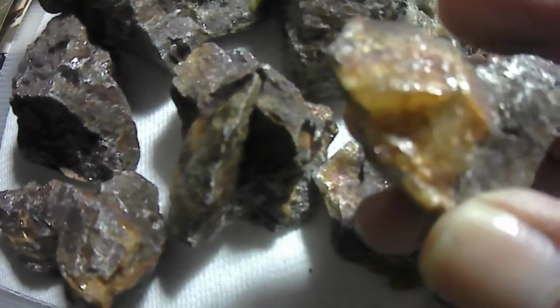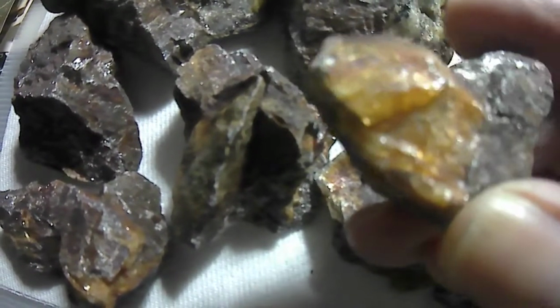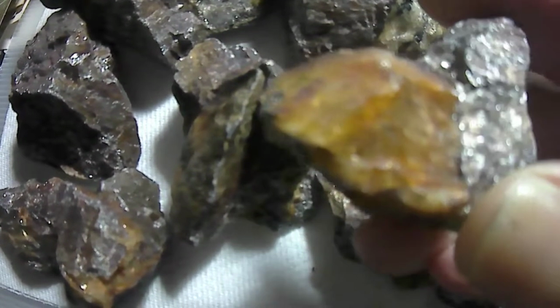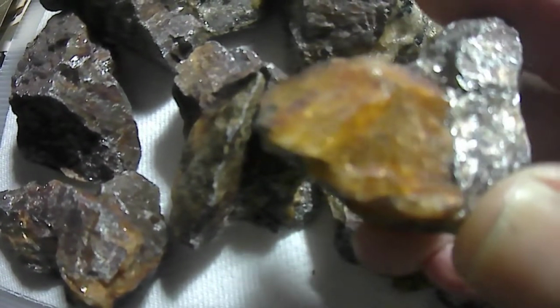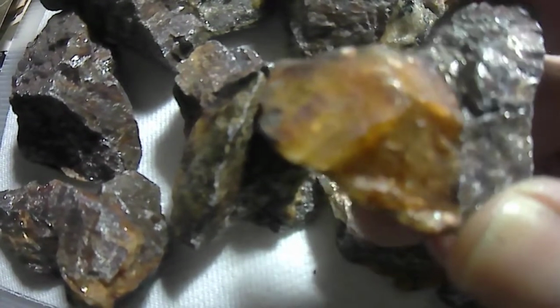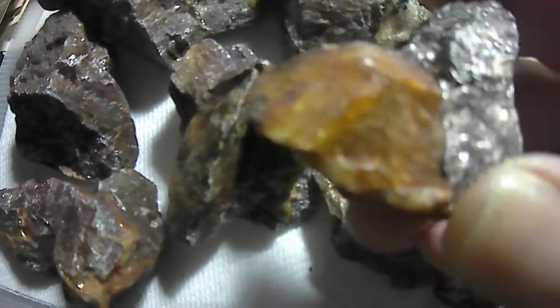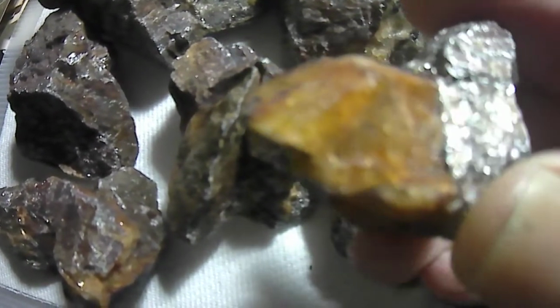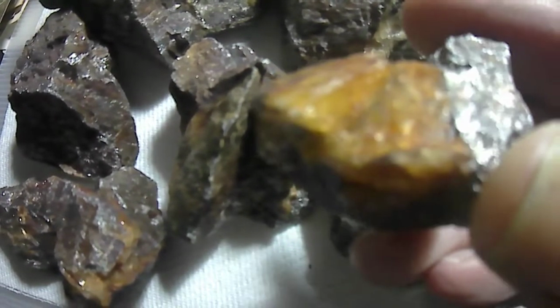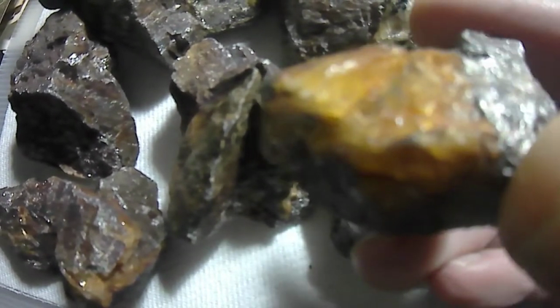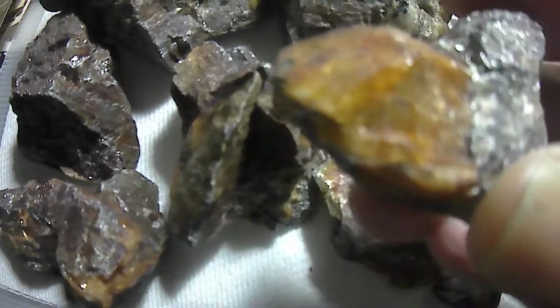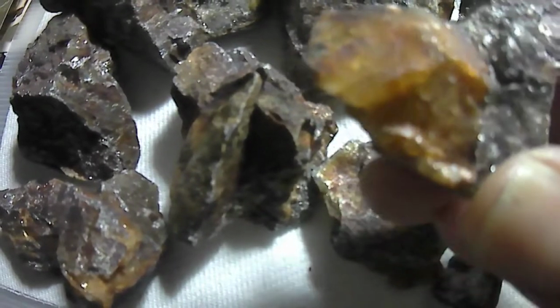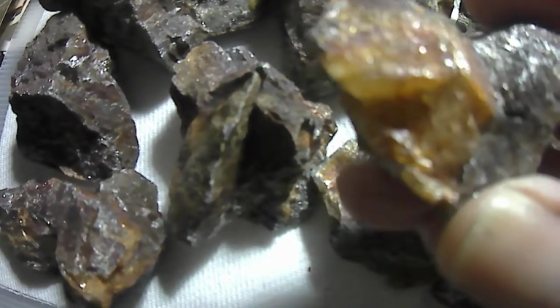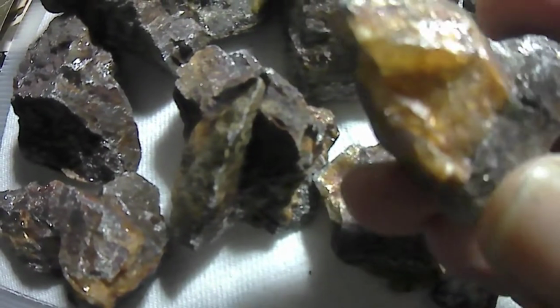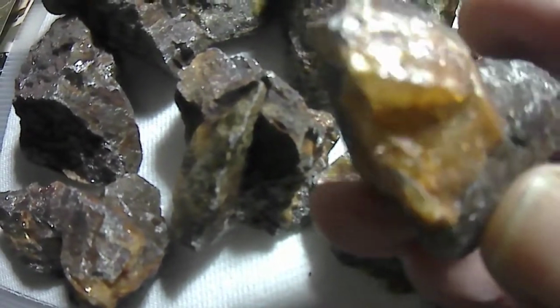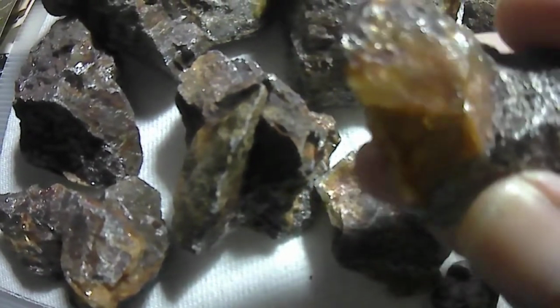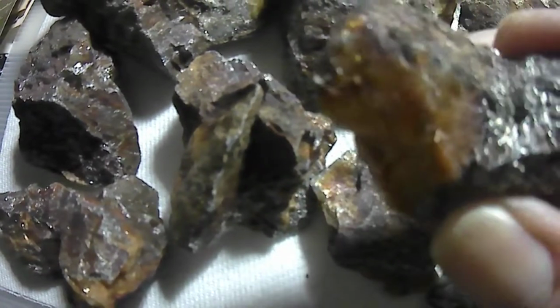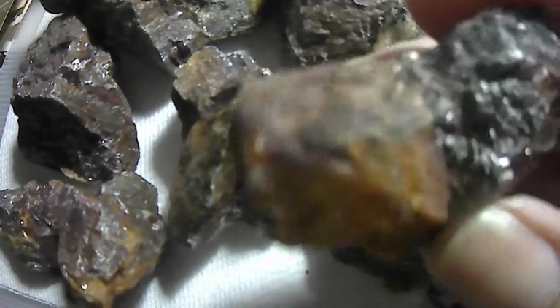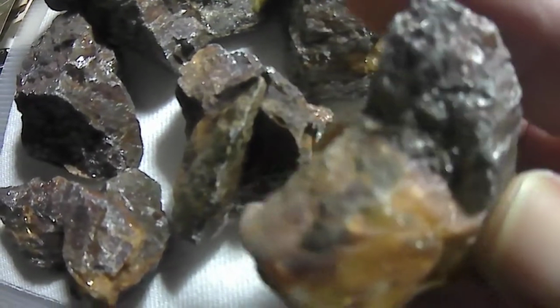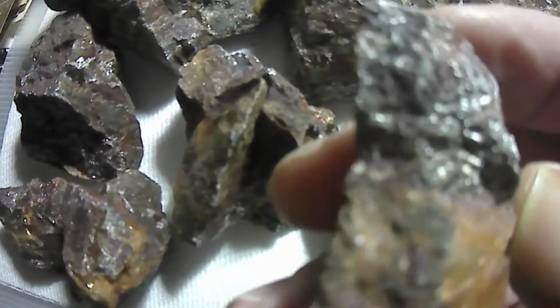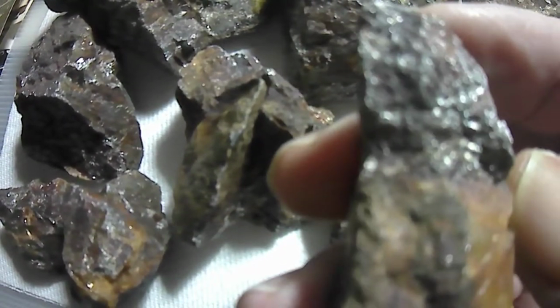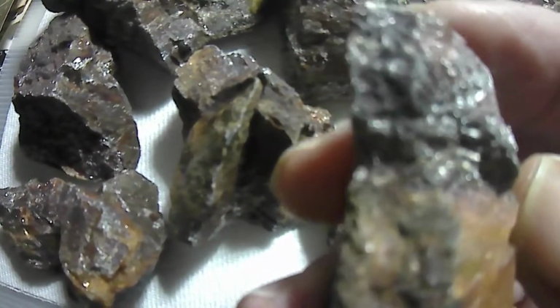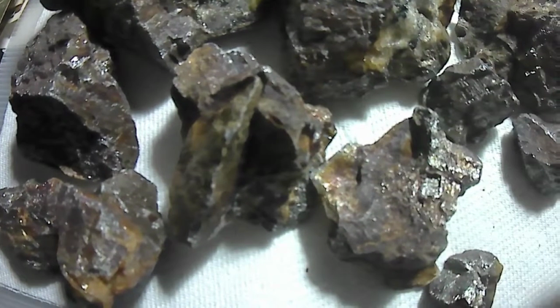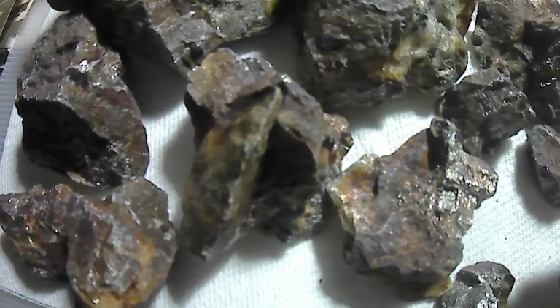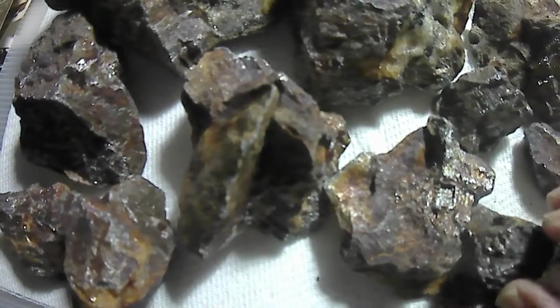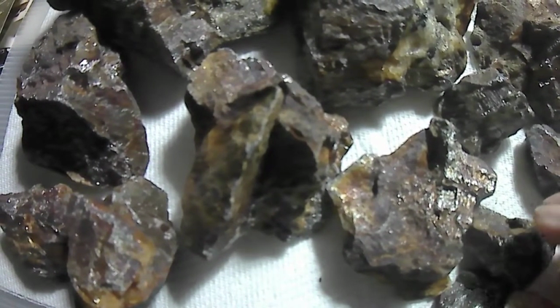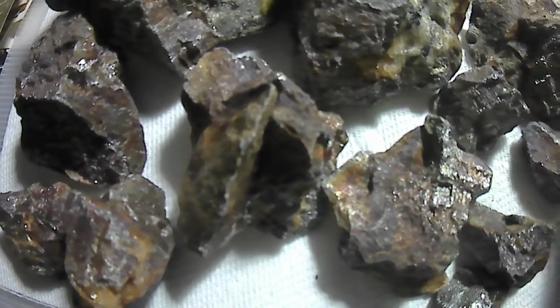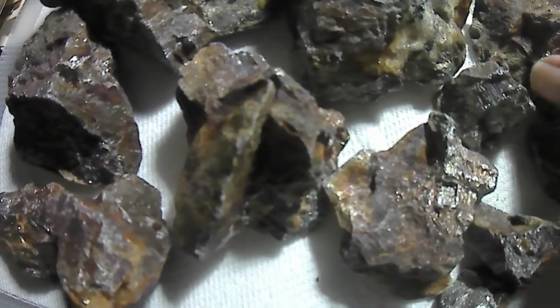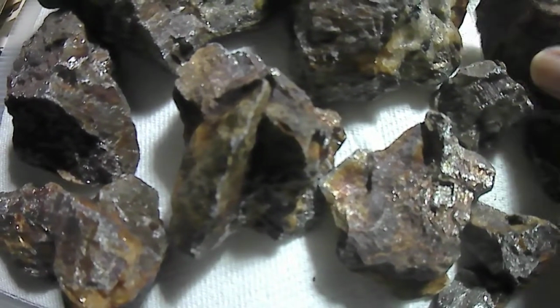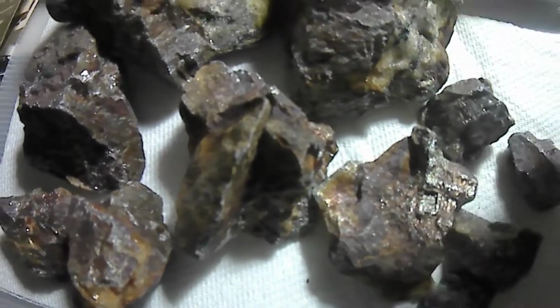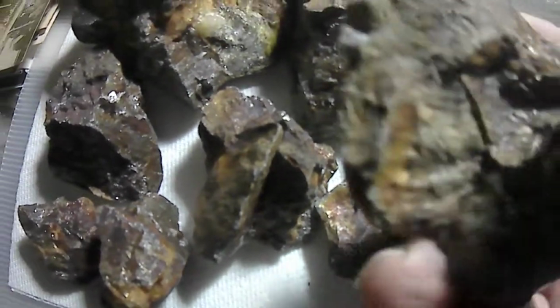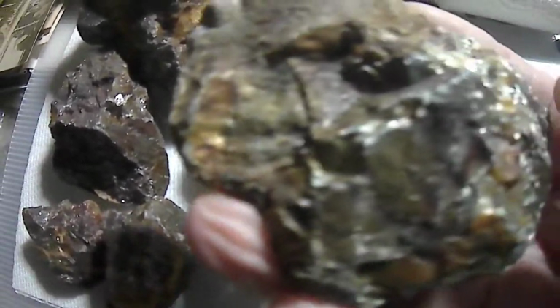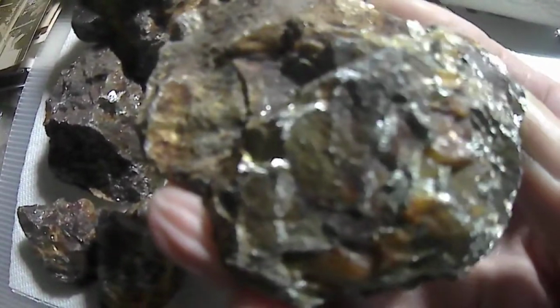There's the quartz. There are a couple little spots of gold in there — they're not very big. It is very, very heavy.